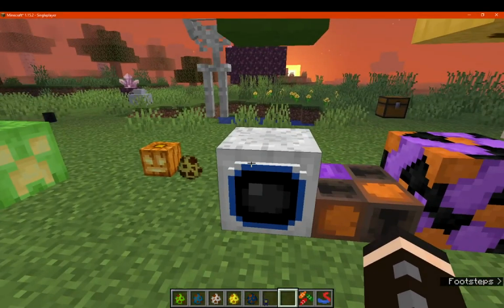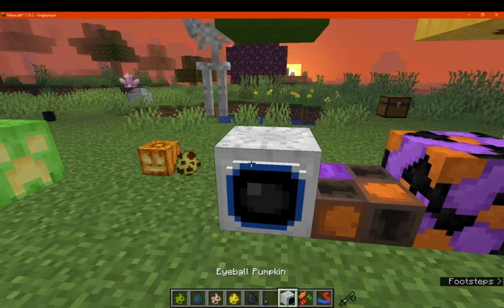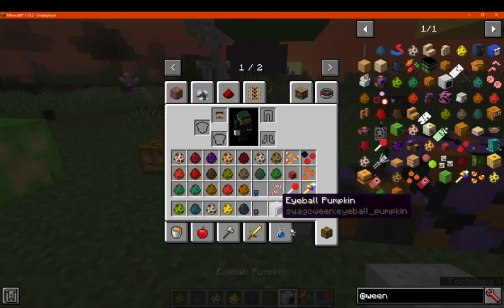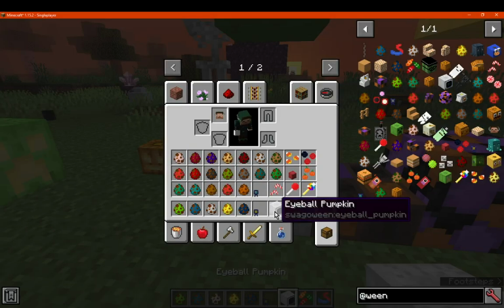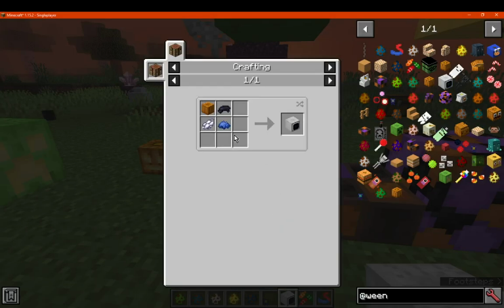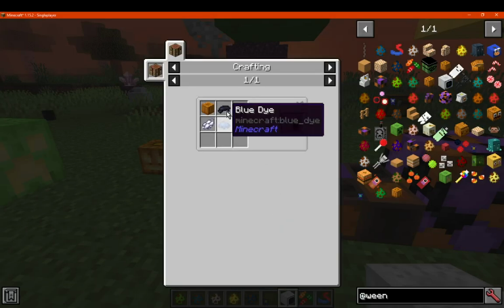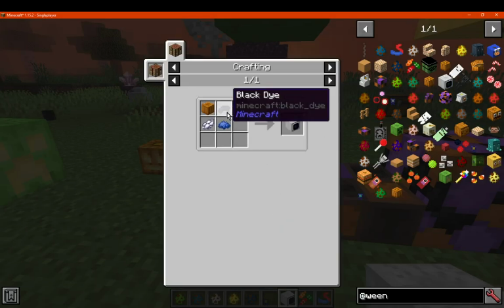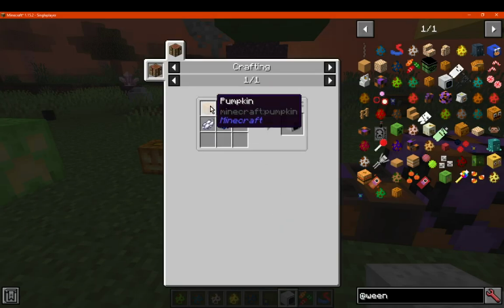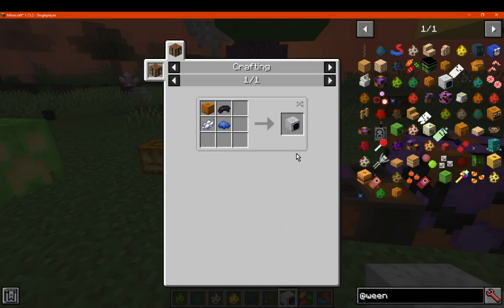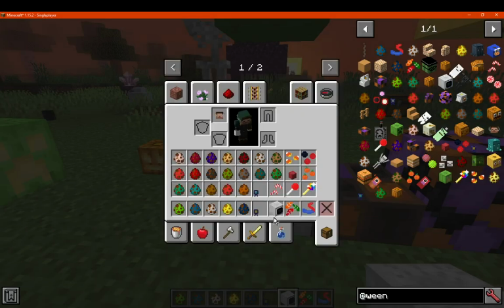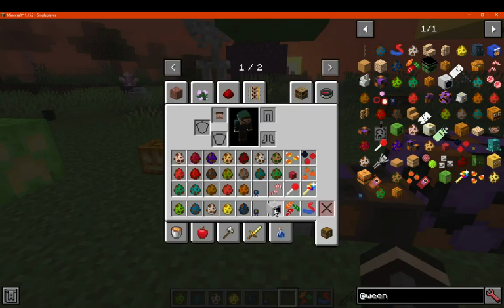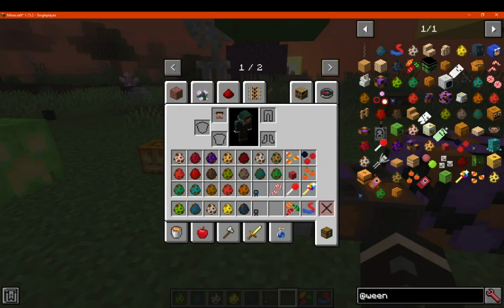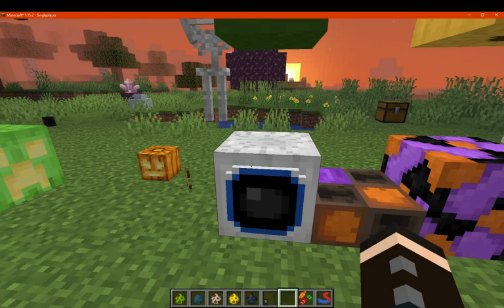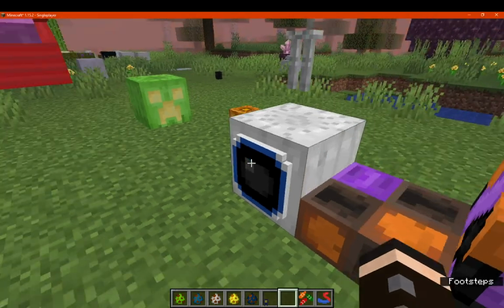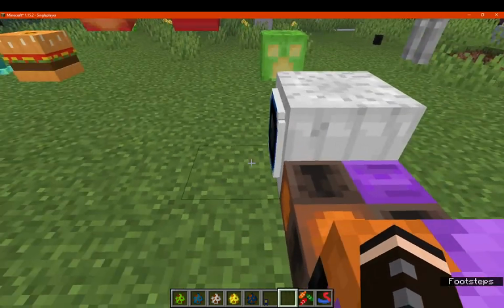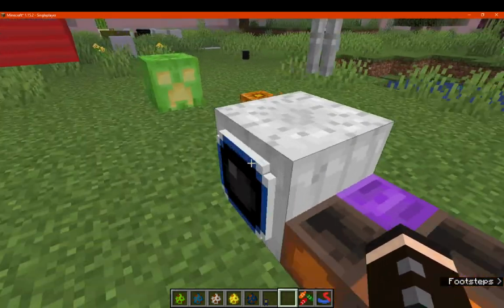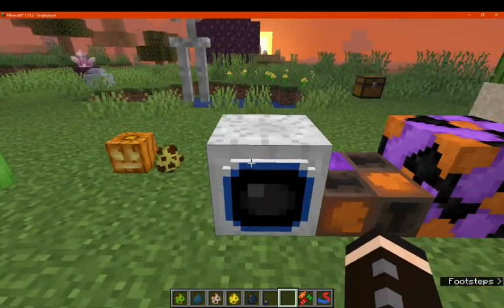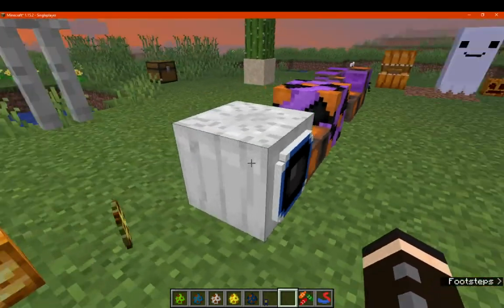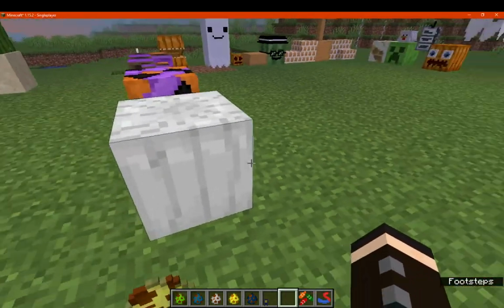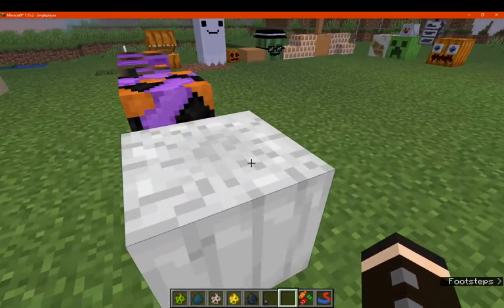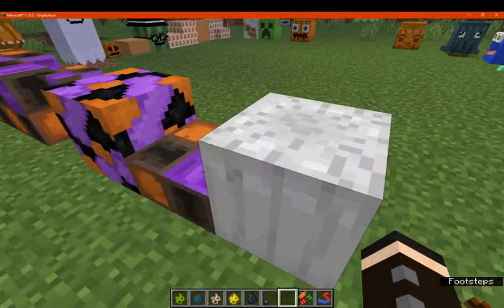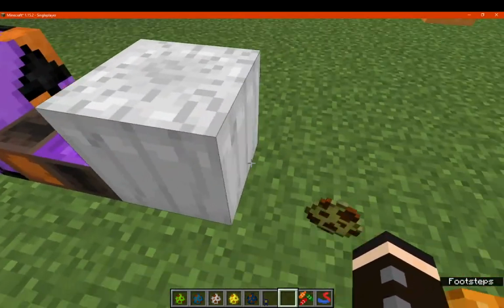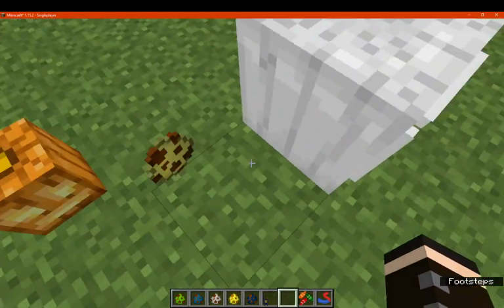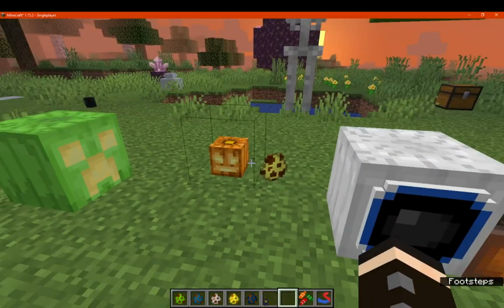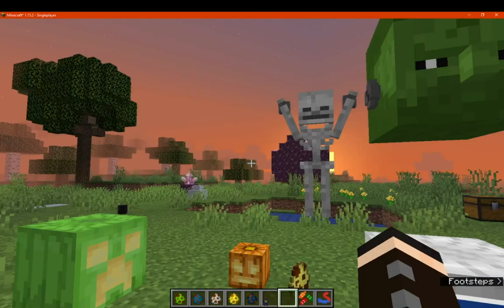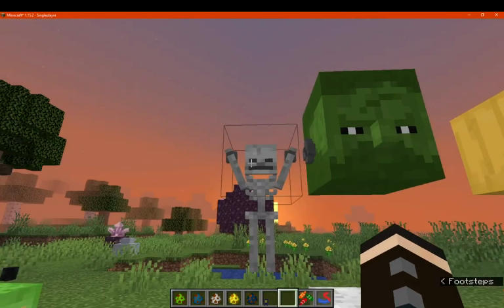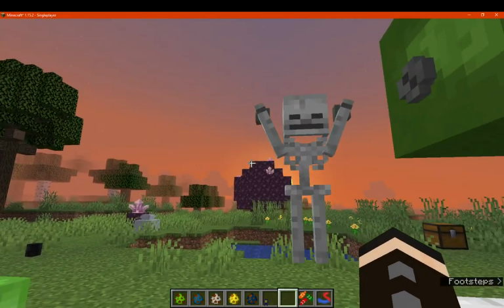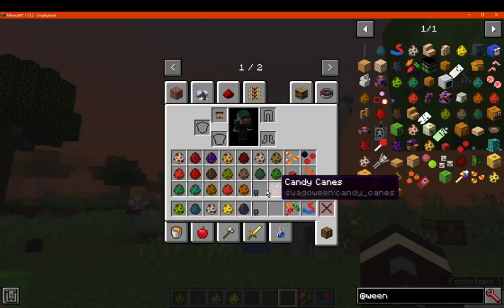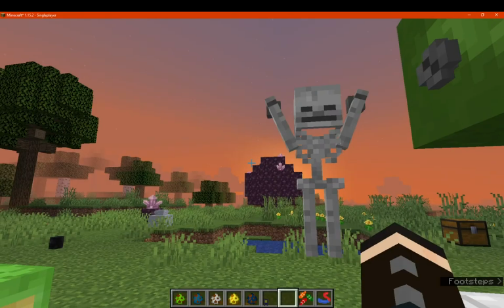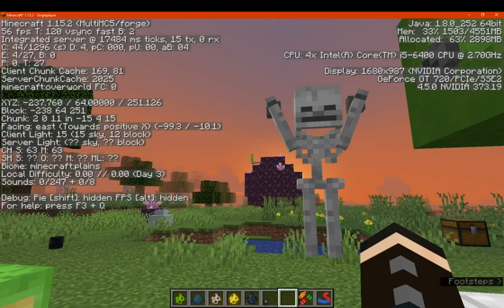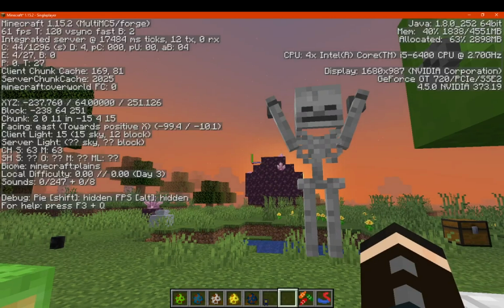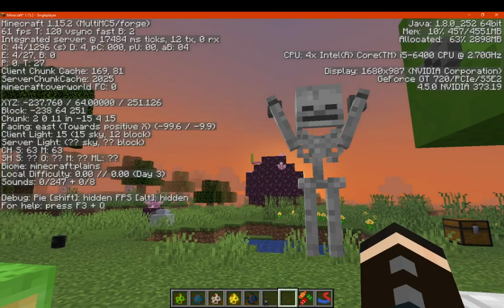We have the eyeball pumpkin, which is just lots of your dyes and pumpkin as well, like so. That item's just not being picked up for some reason — the game just wants to be a bit strange.